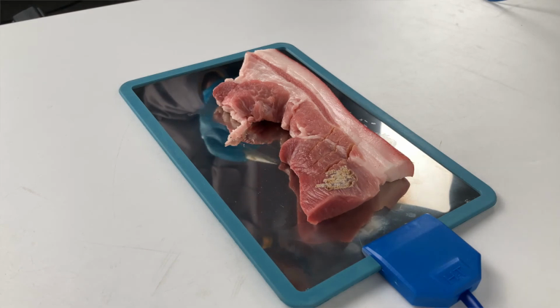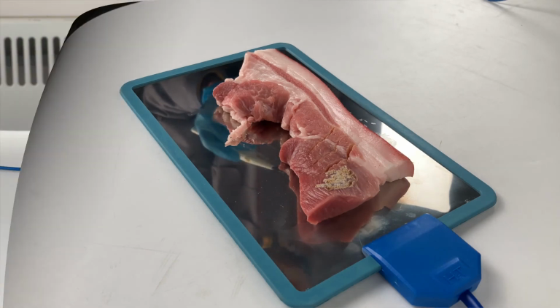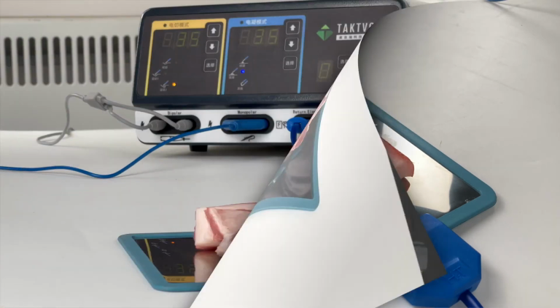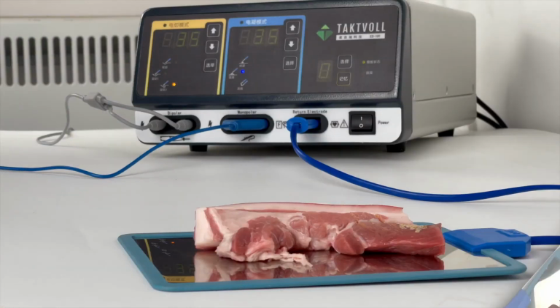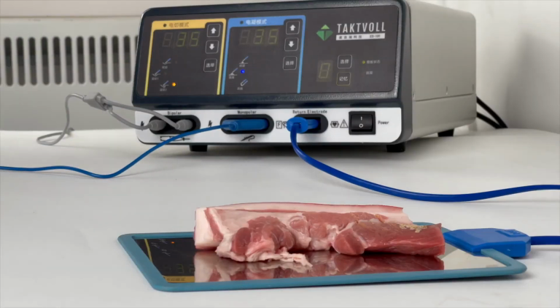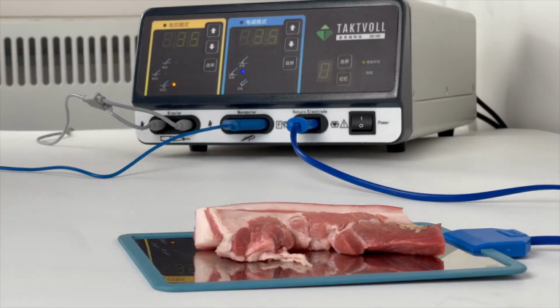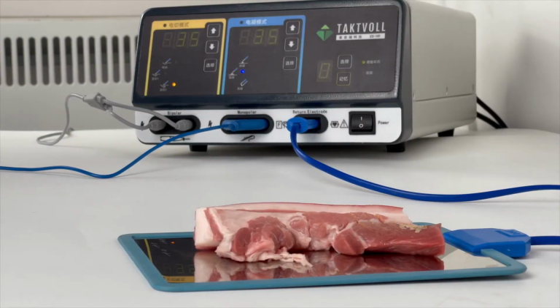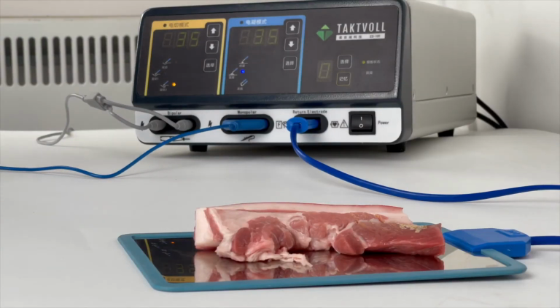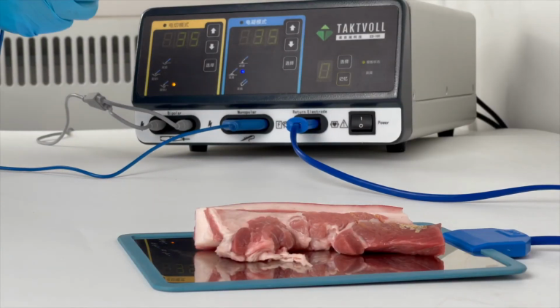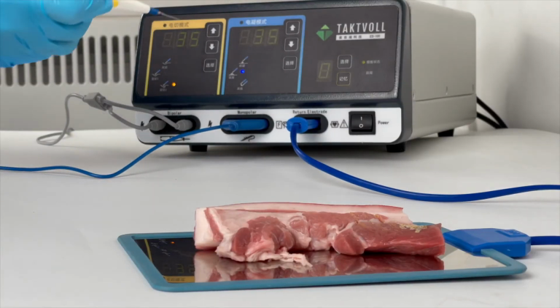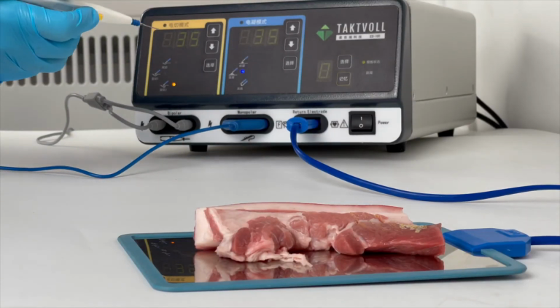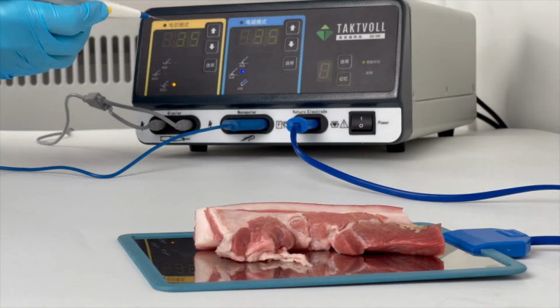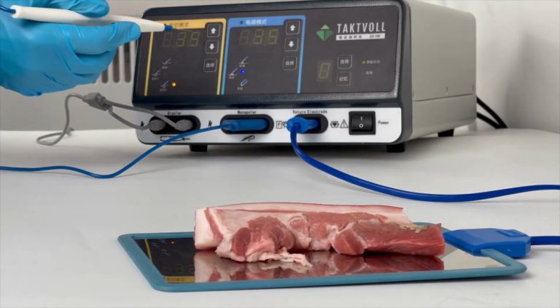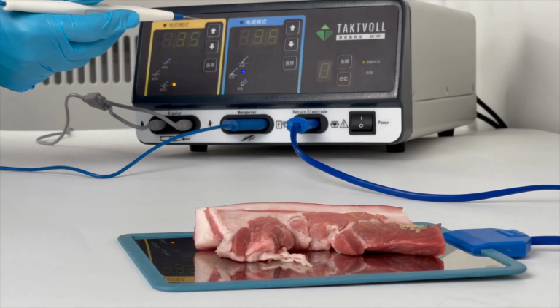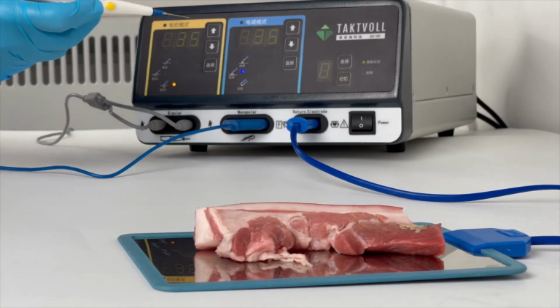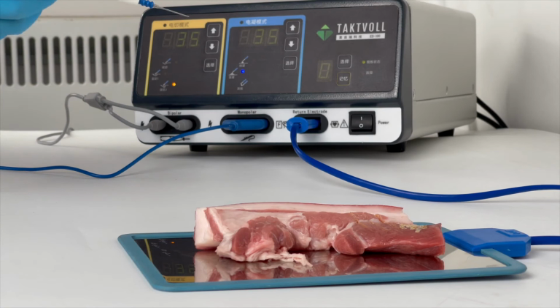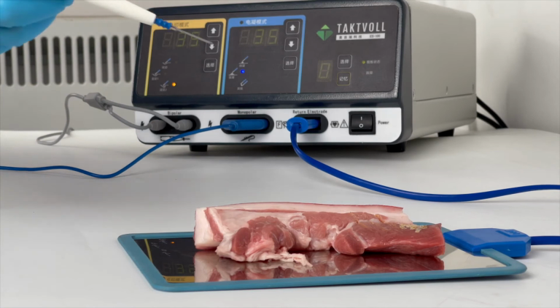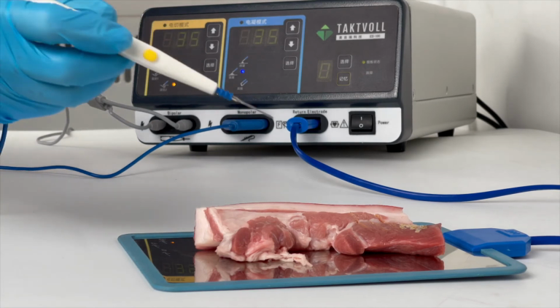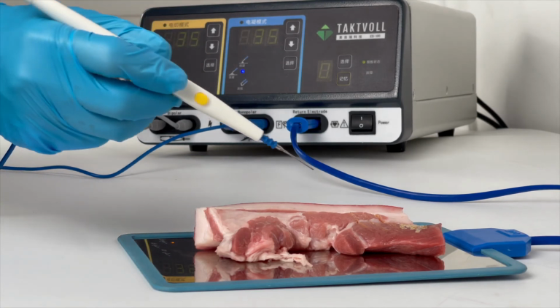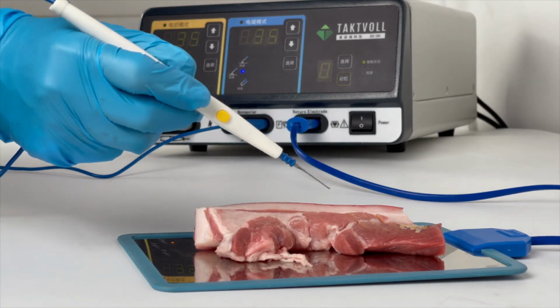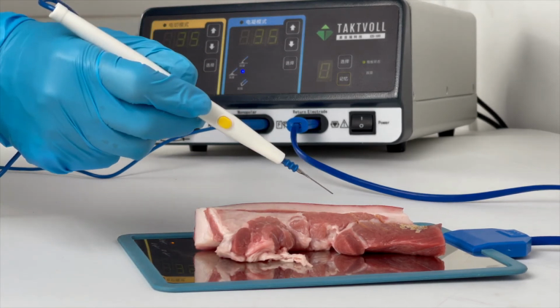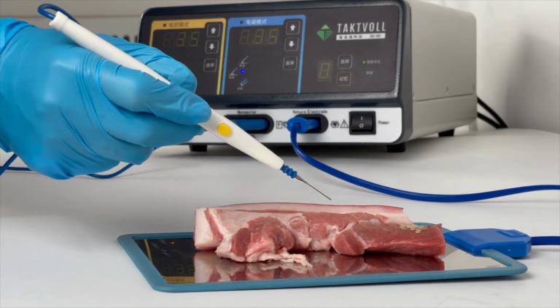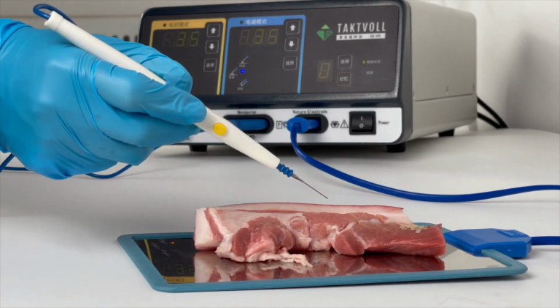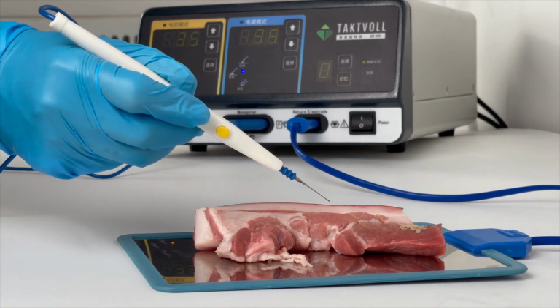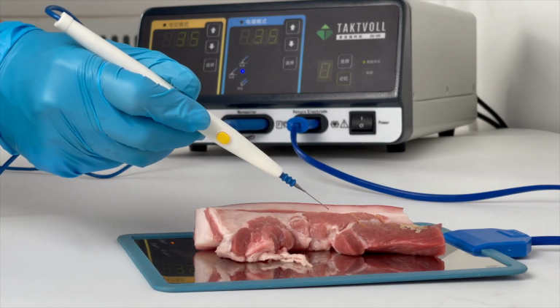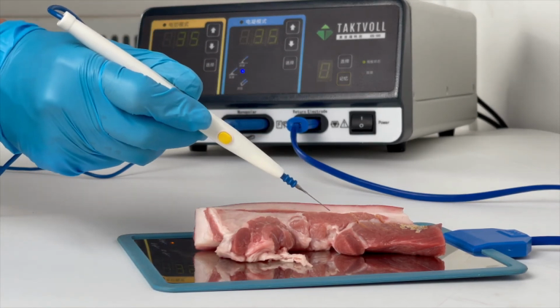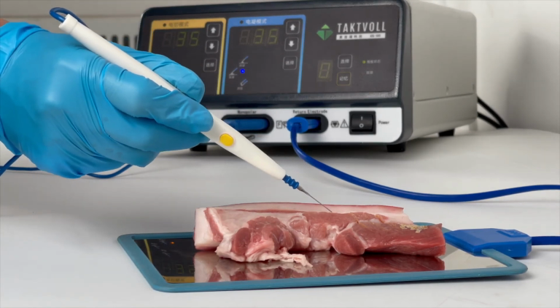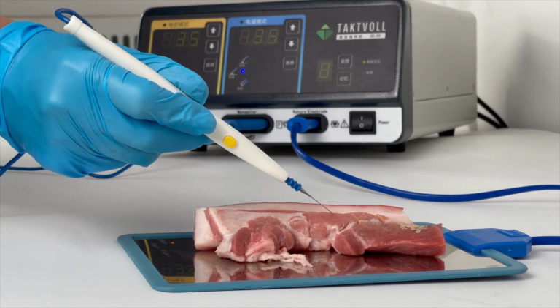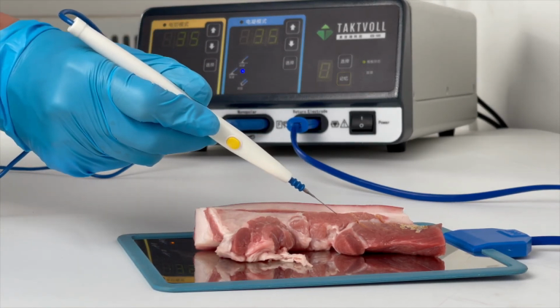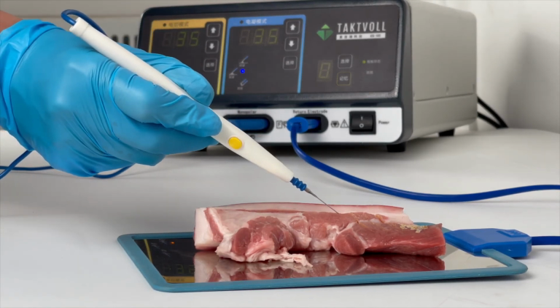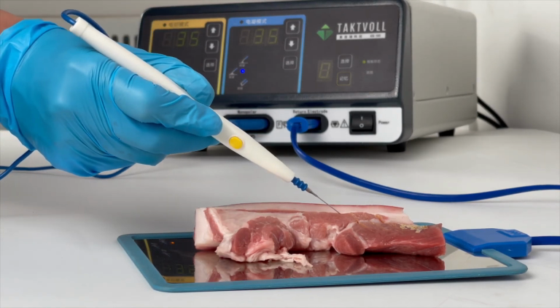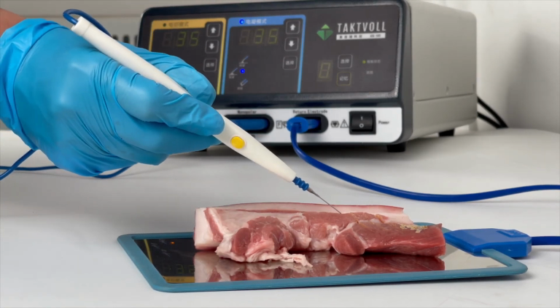For the Force Coagulation Mode, the power is still set to 35. This mode is used for coagulation at large bleeding points.